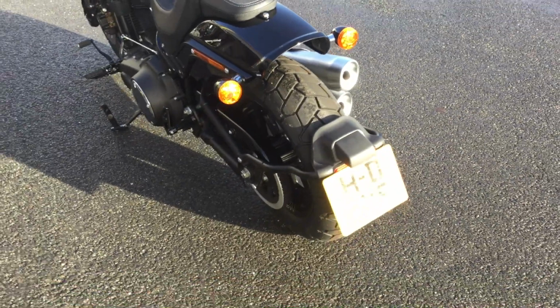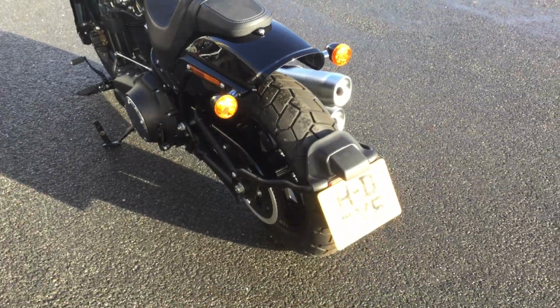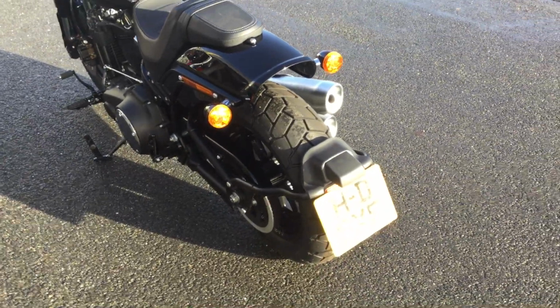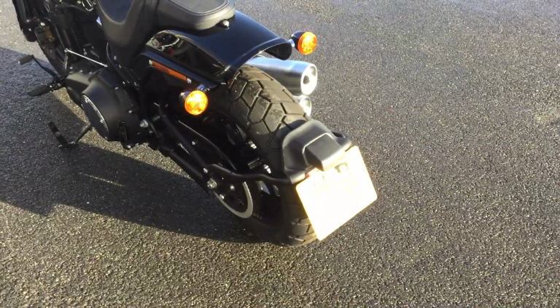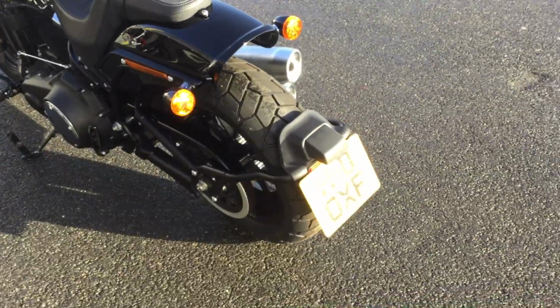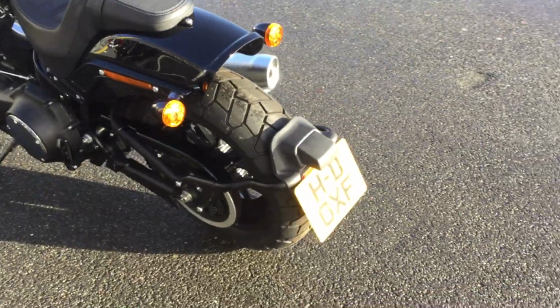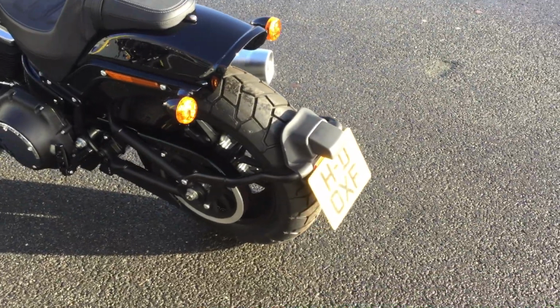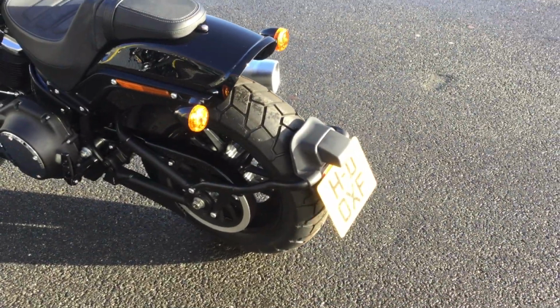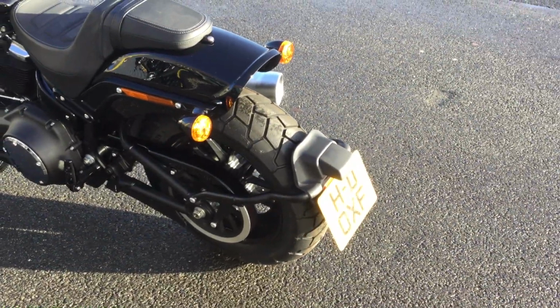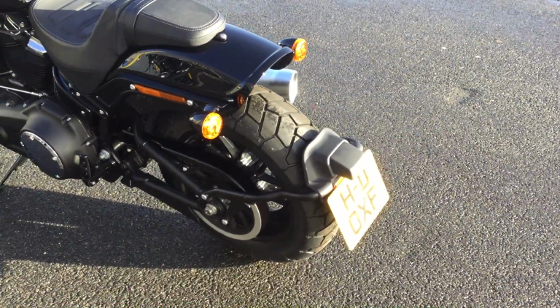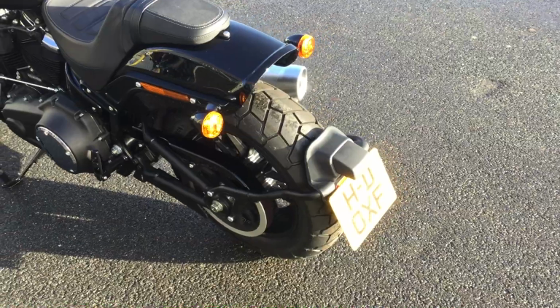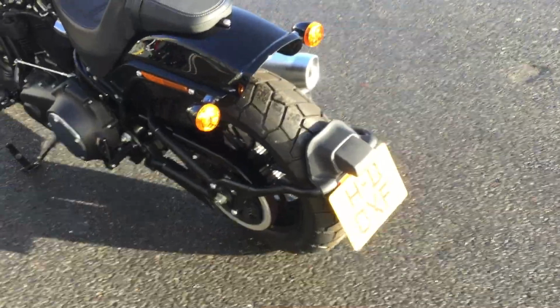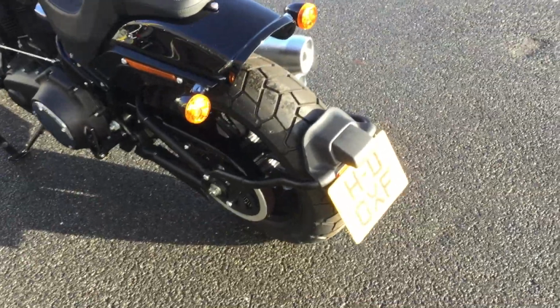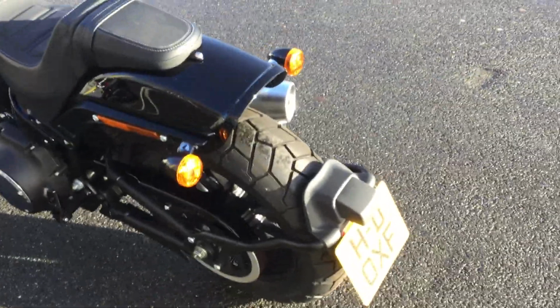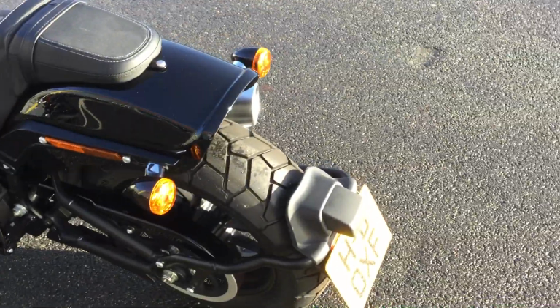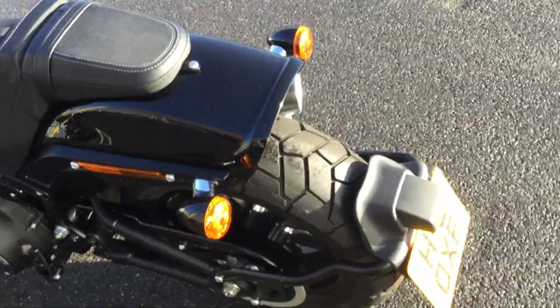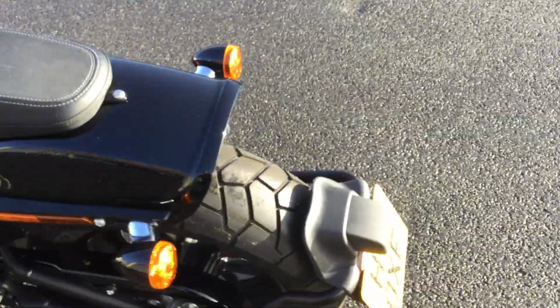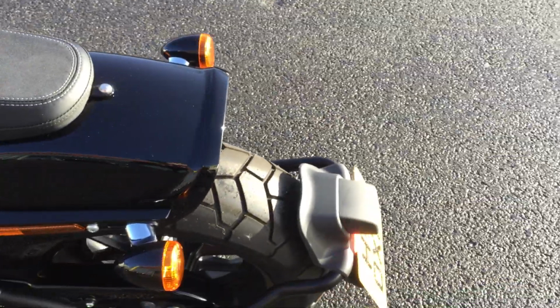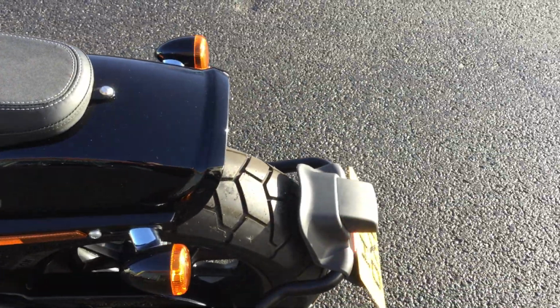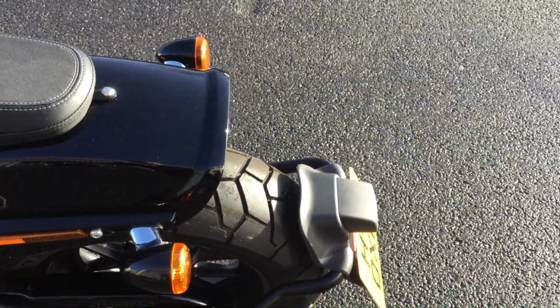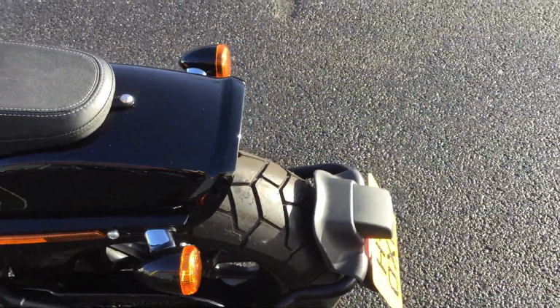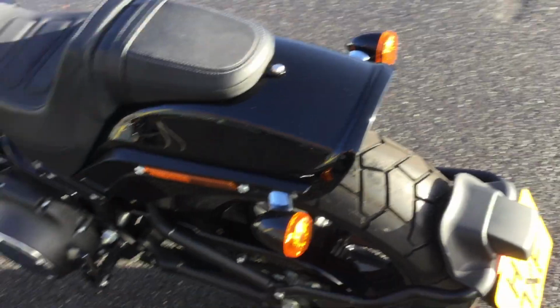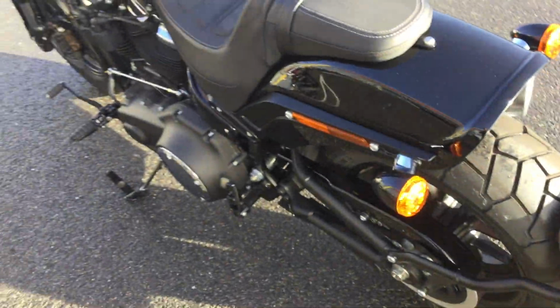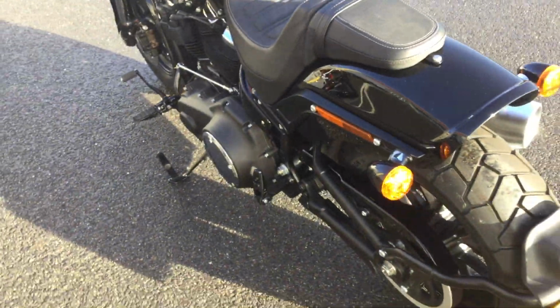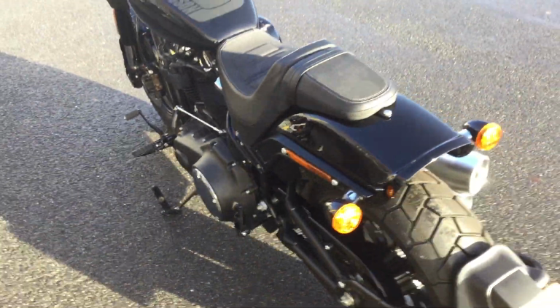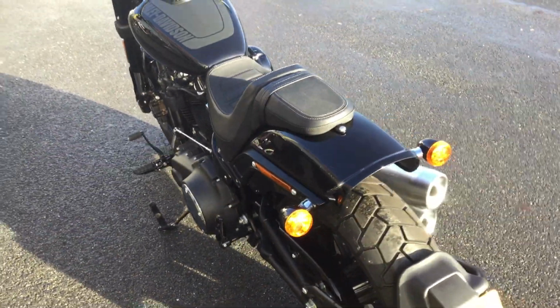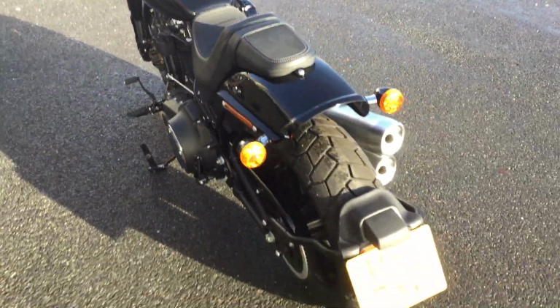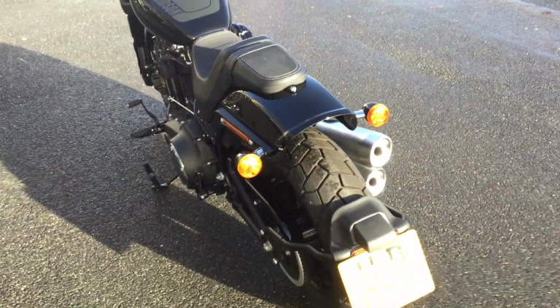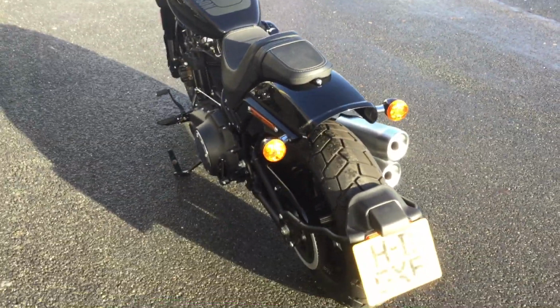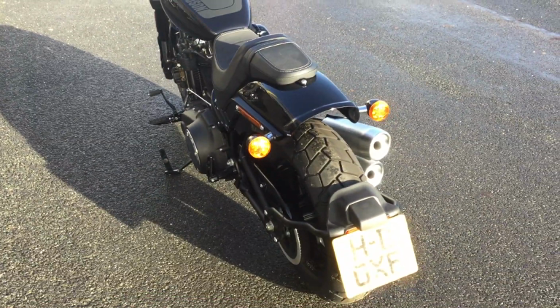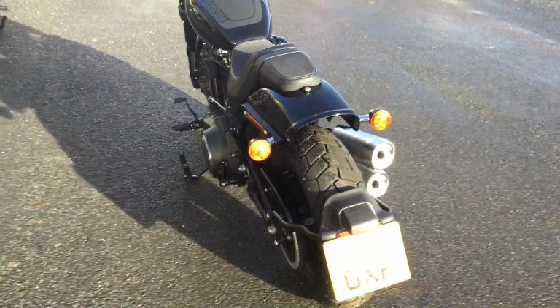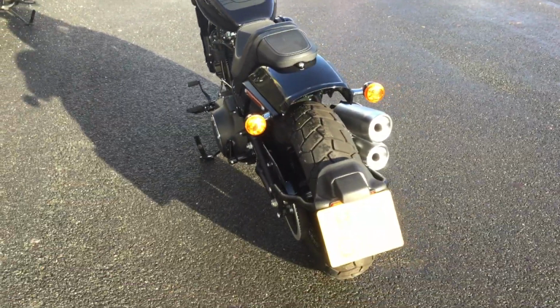From the back of the bike, you can see the really unique styling of where the license plate is held on, which helps with spray marks from the road when it's wet. There are also integrated brake lights and indicators.